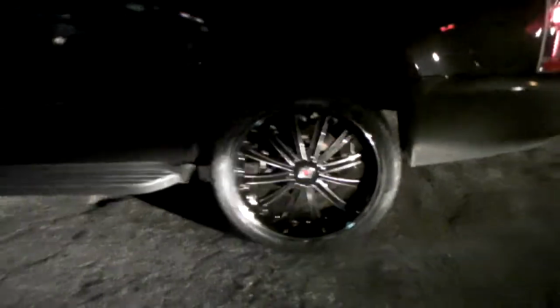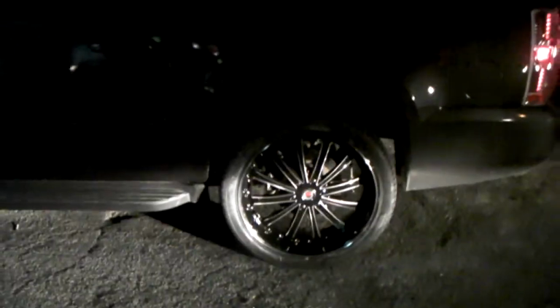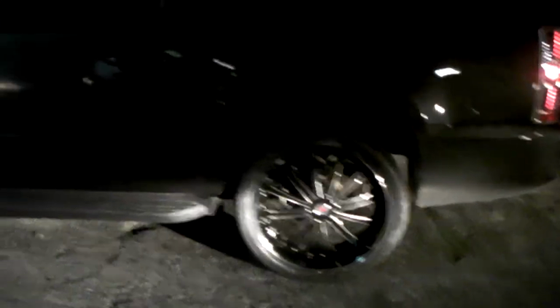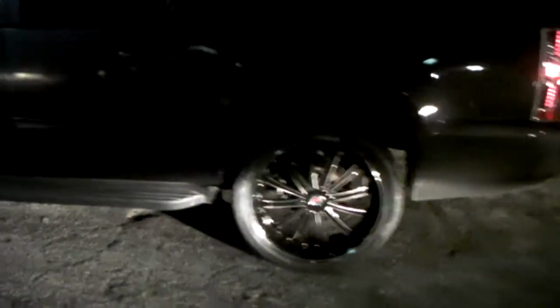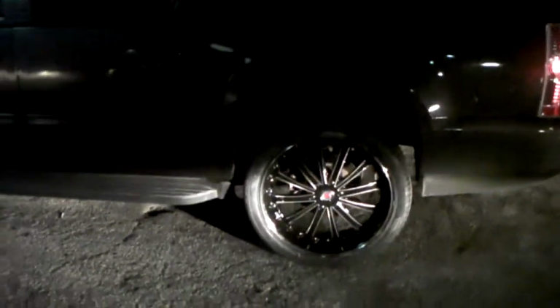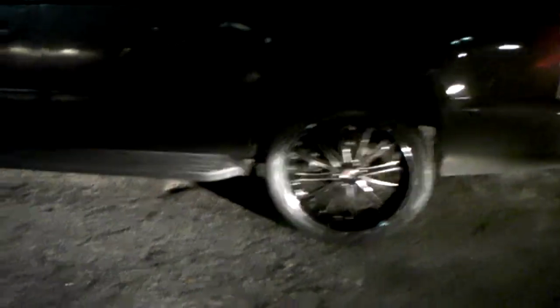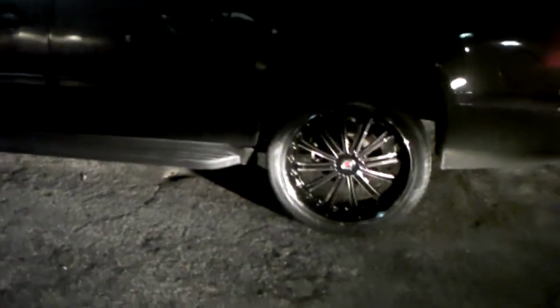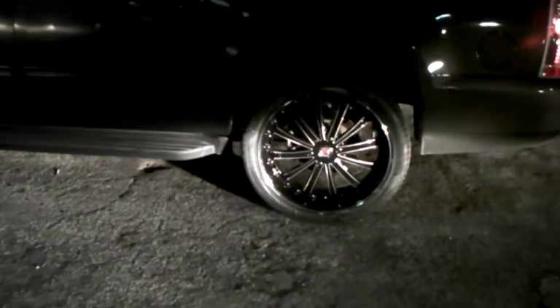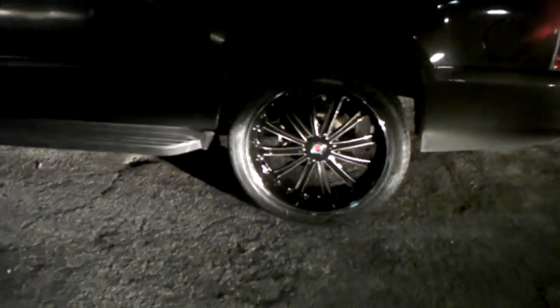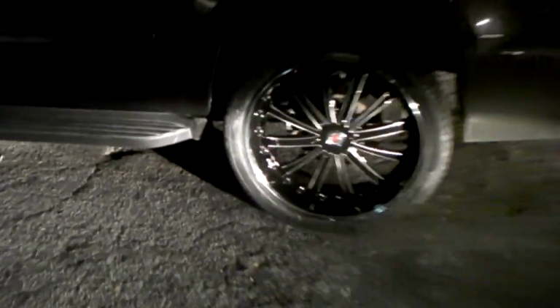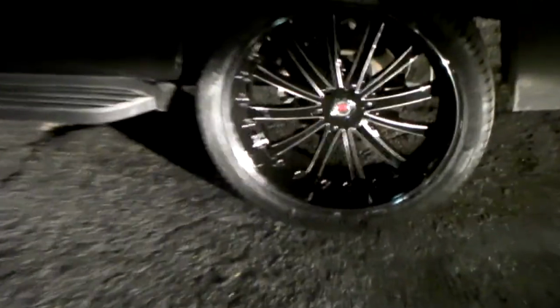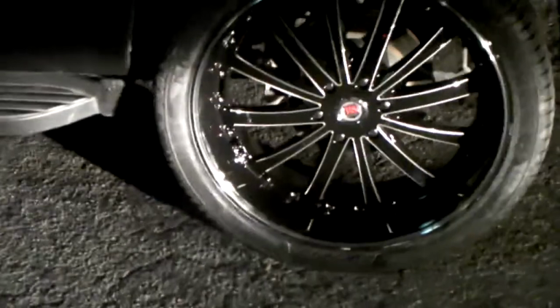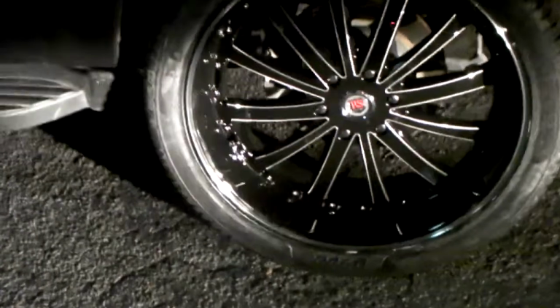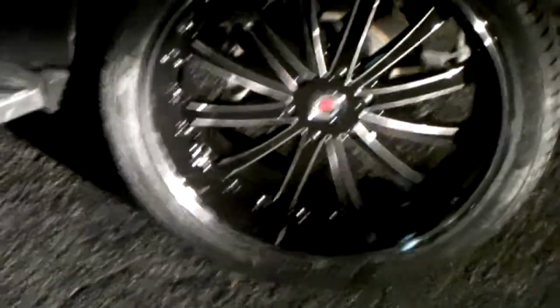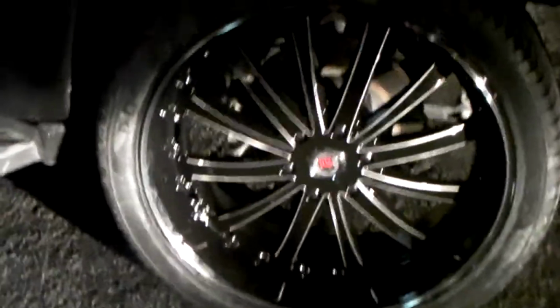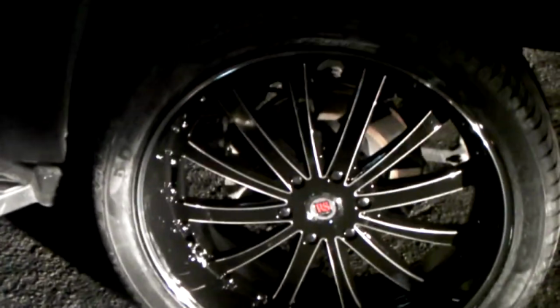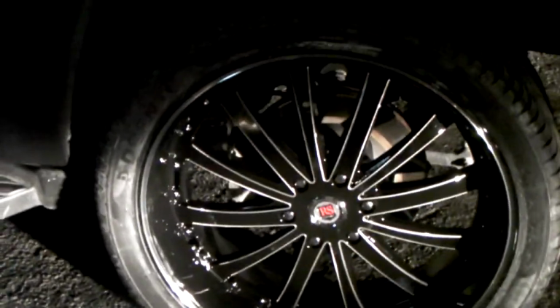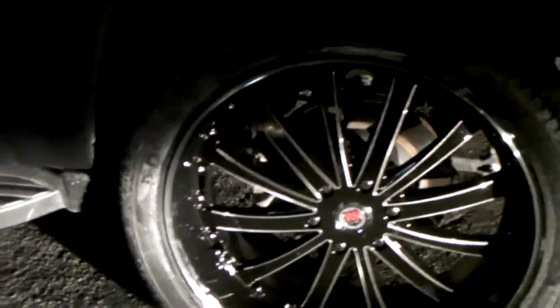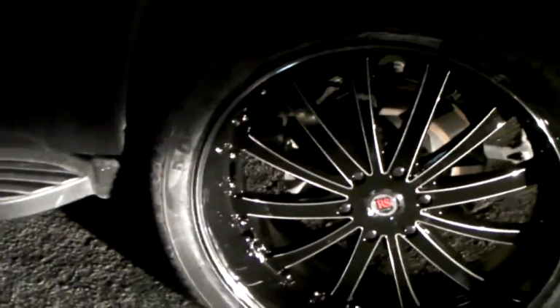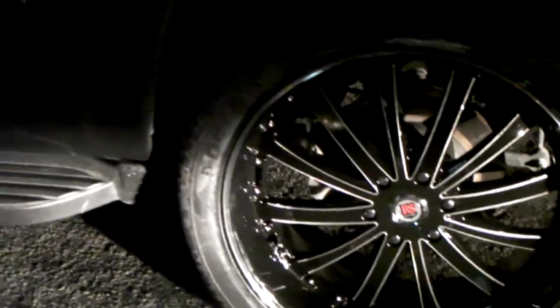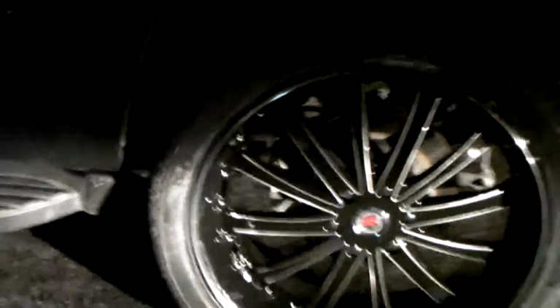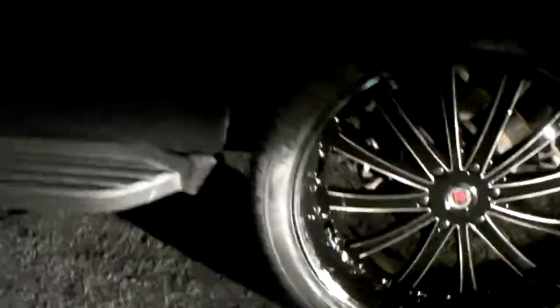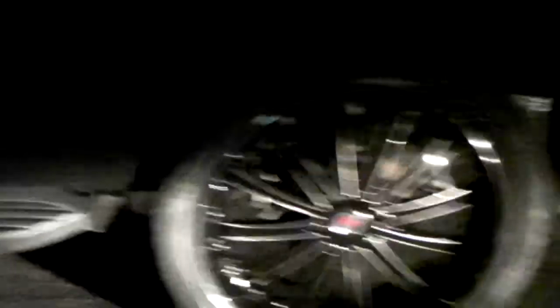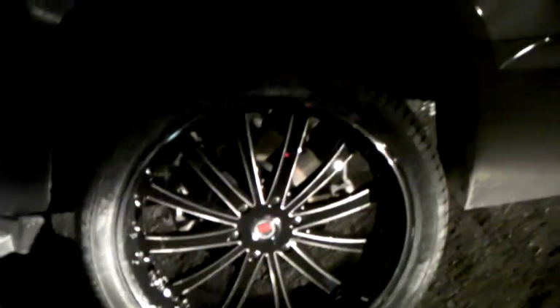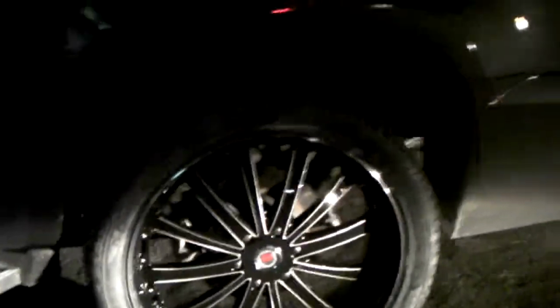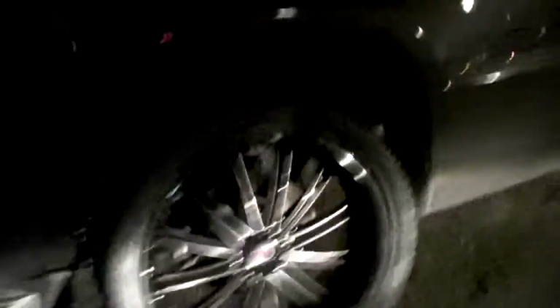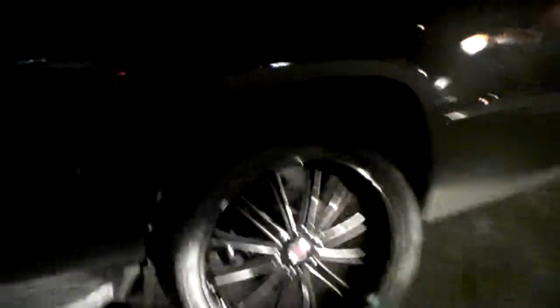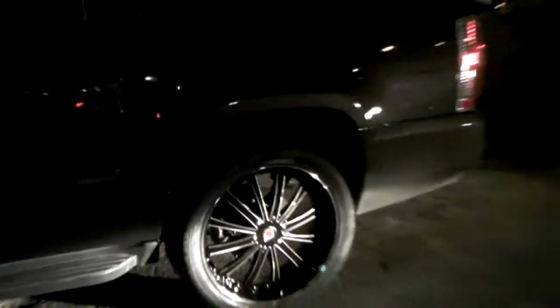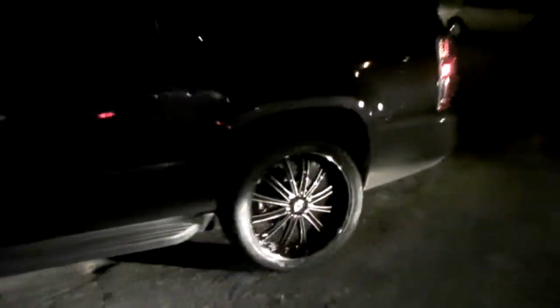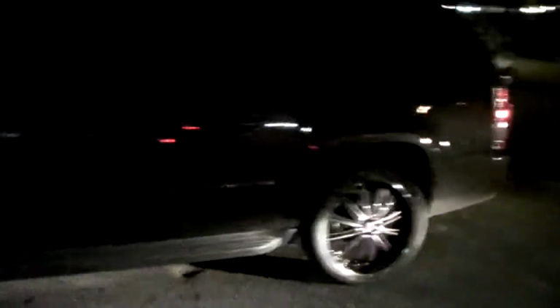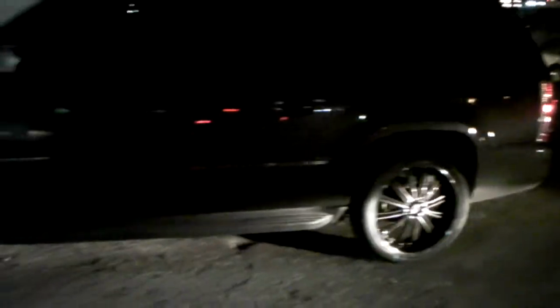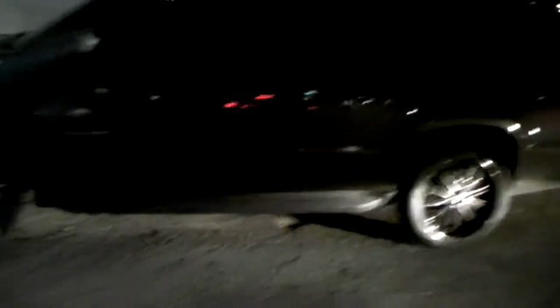Whether it was dark or not, this is the 24 inch on this Suburban. Again, that's just a great looking wheel. Nice looking wheel.